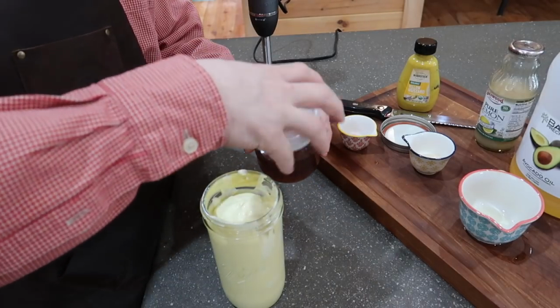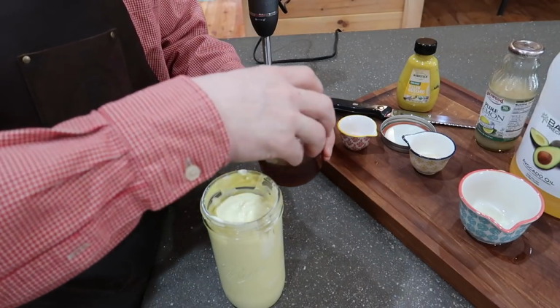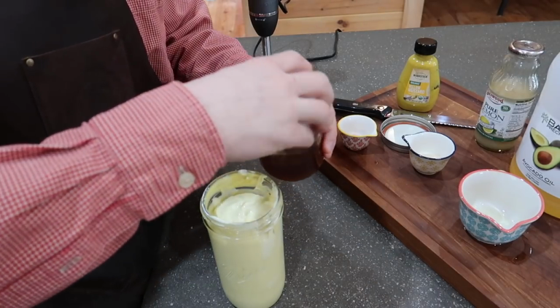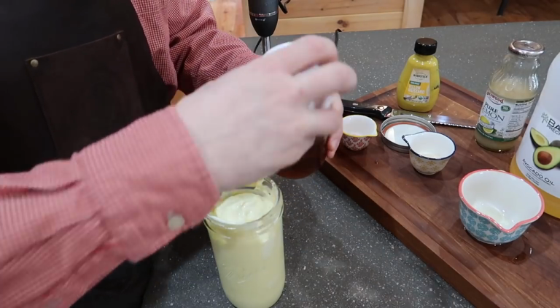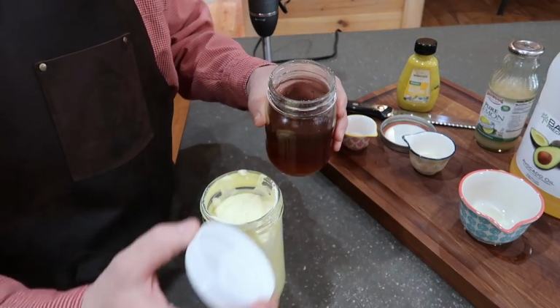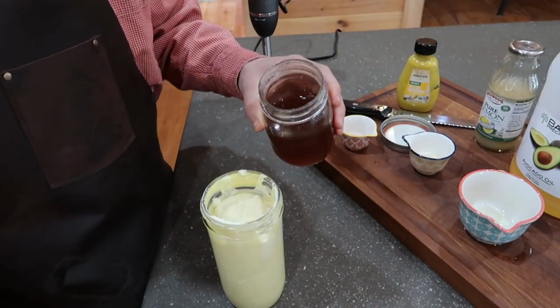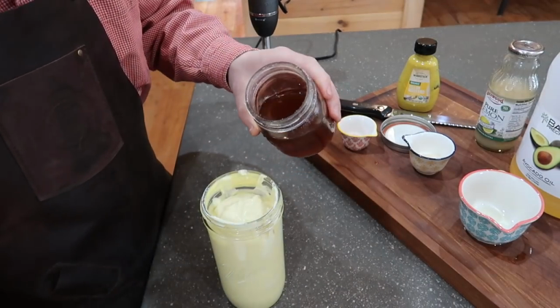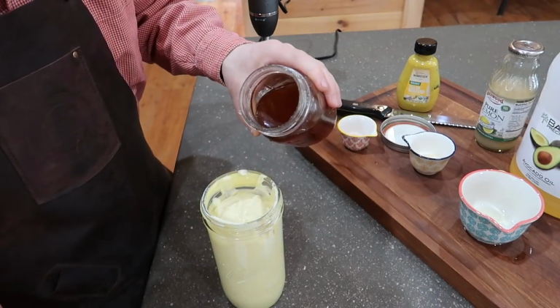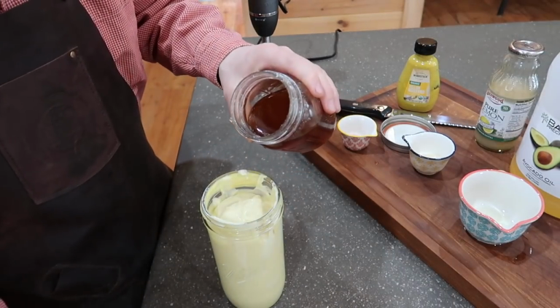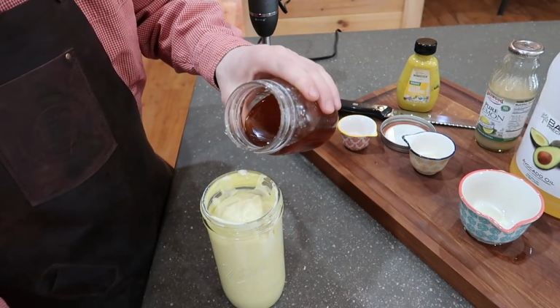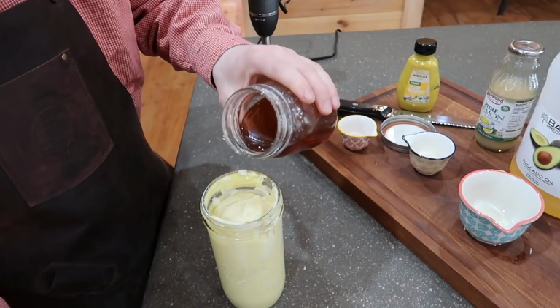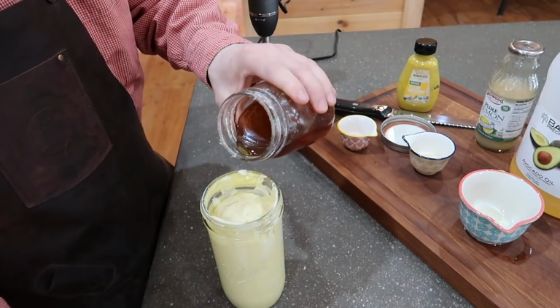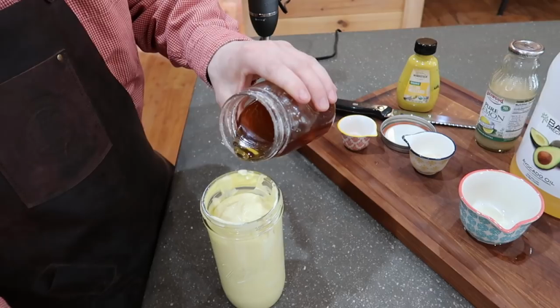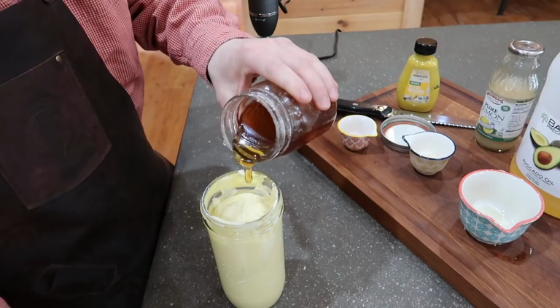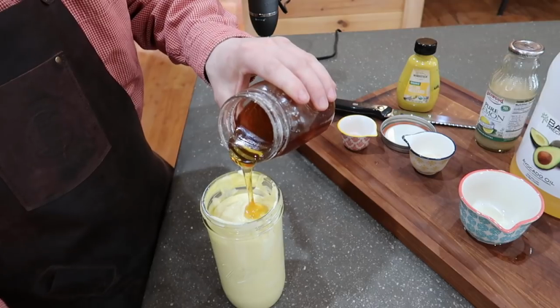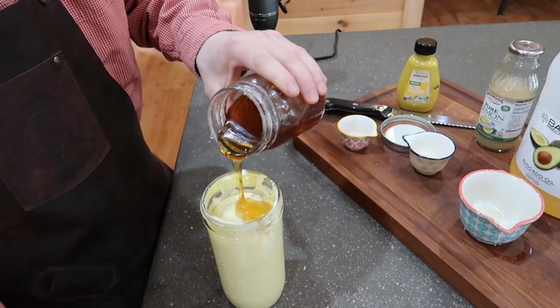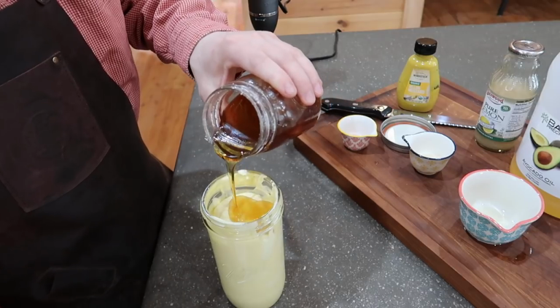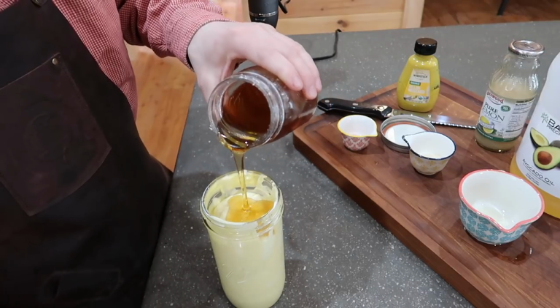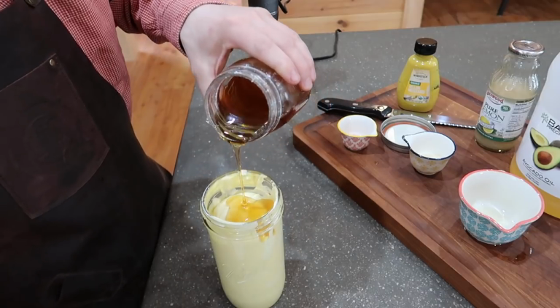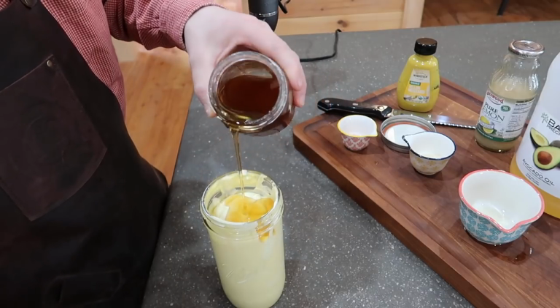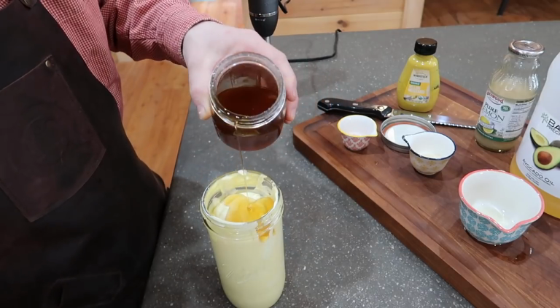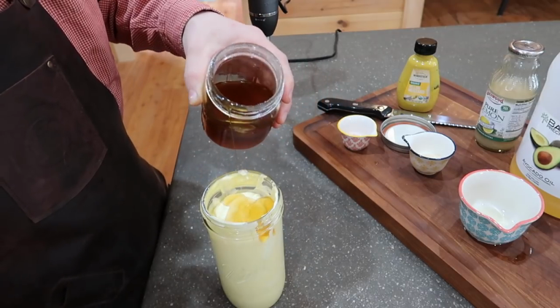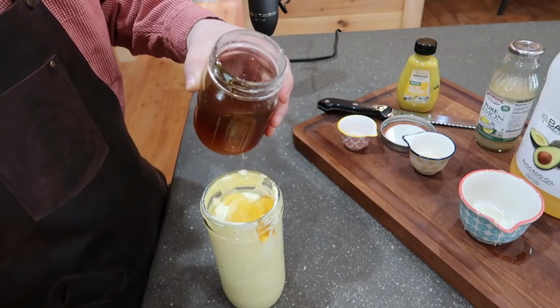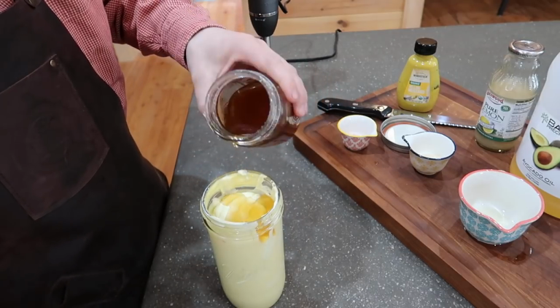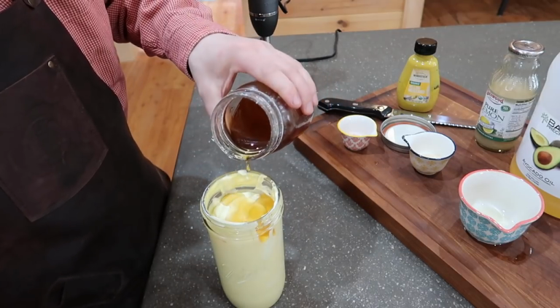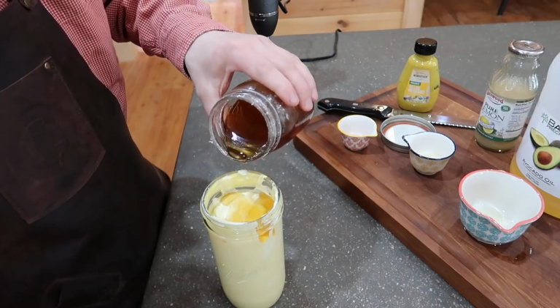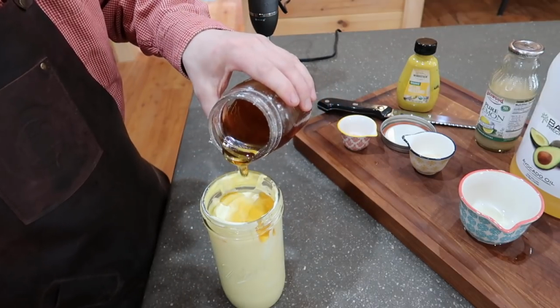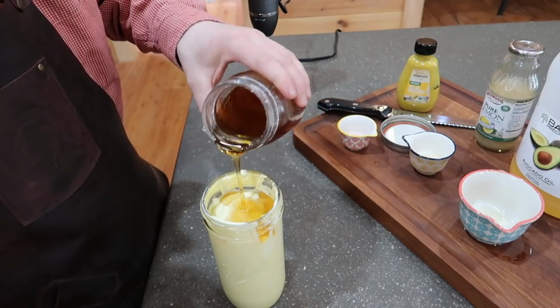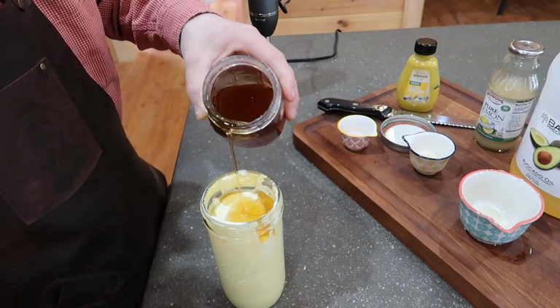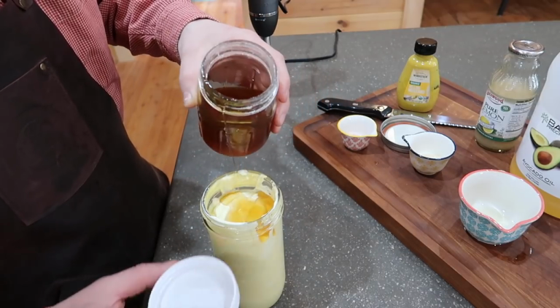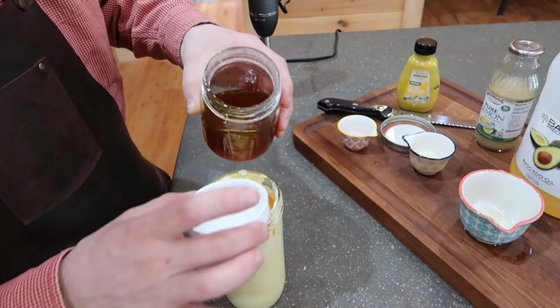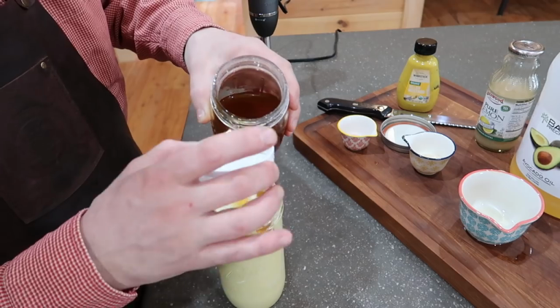This right here is going to be delicious. A little bit of maple syrup — let's go a little bit more. Yes.